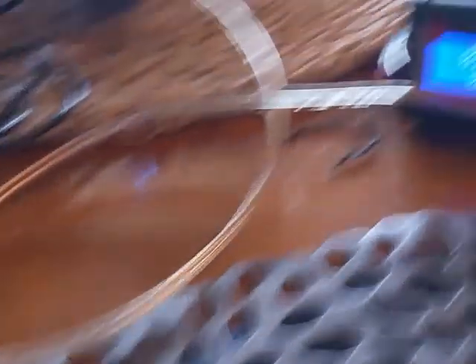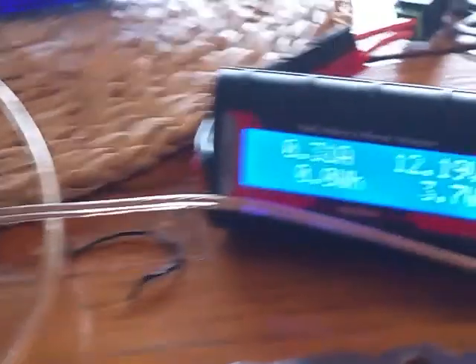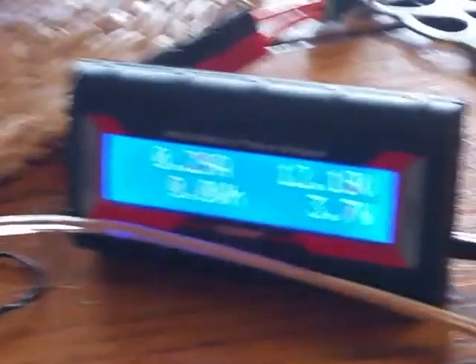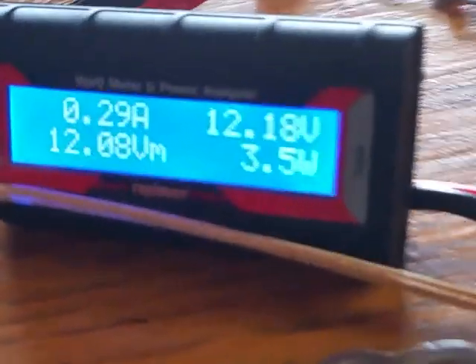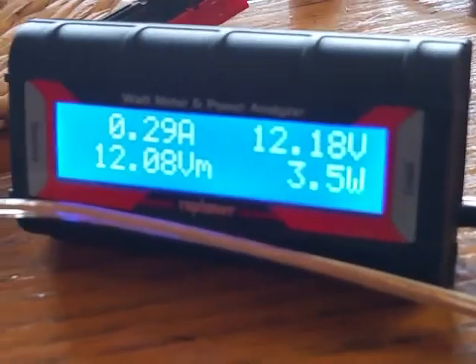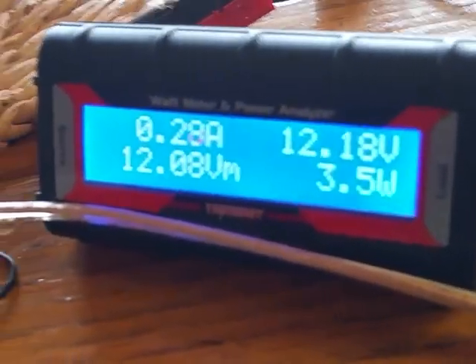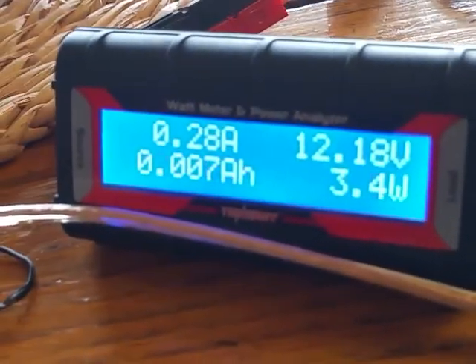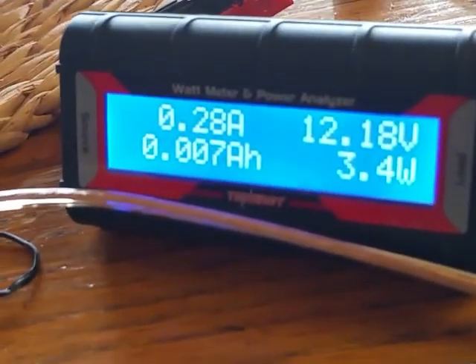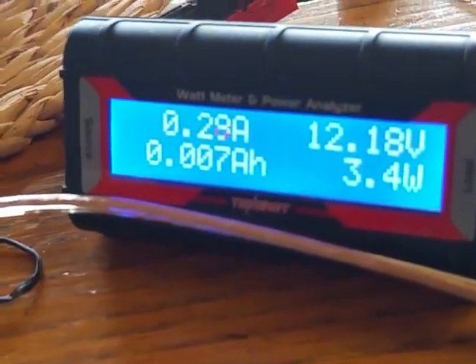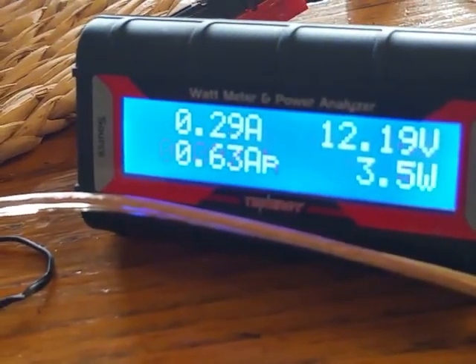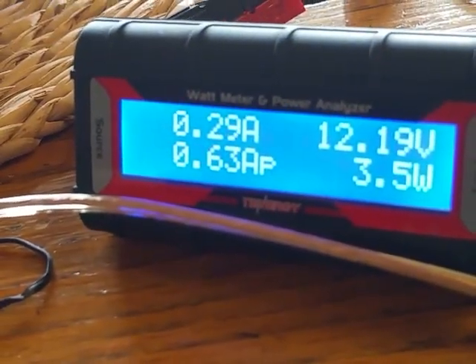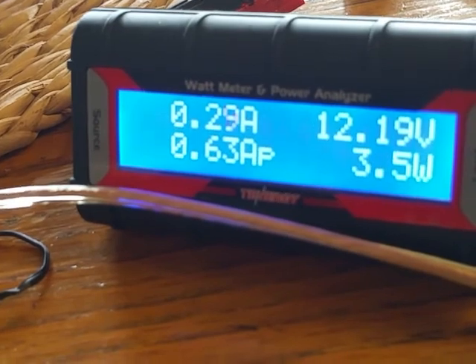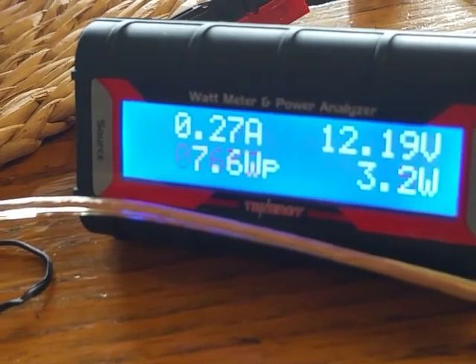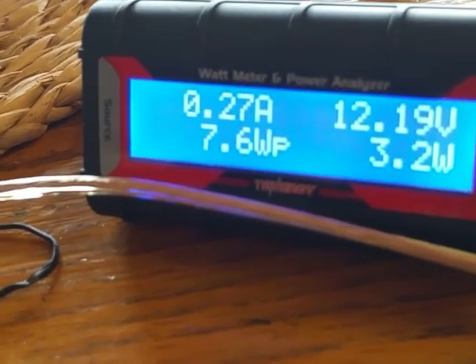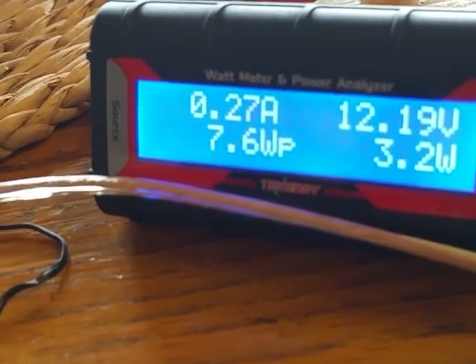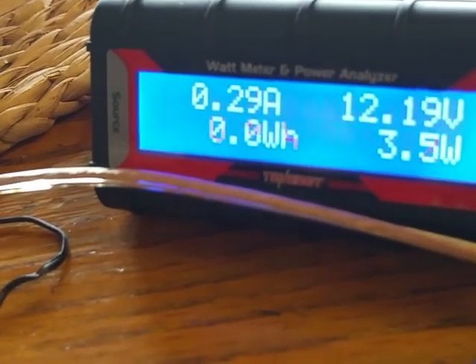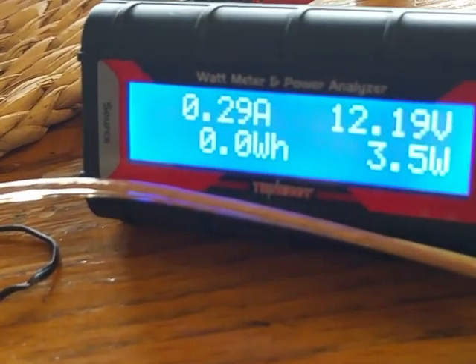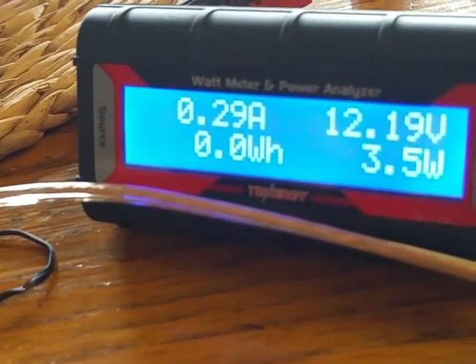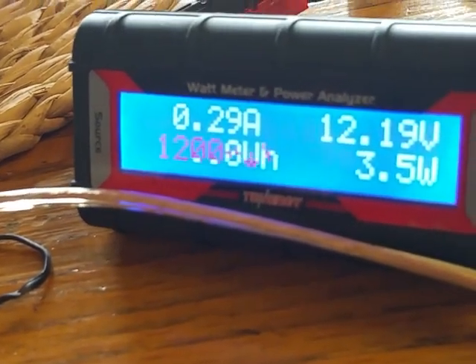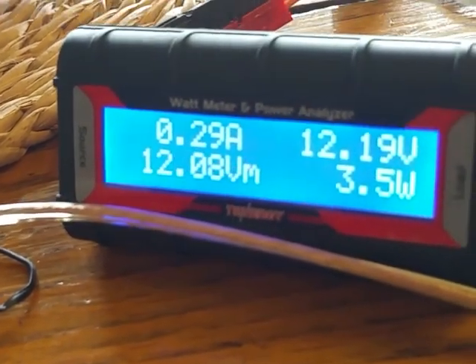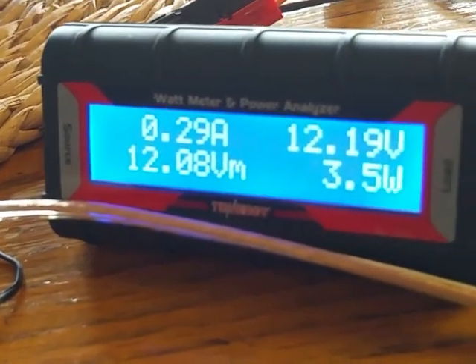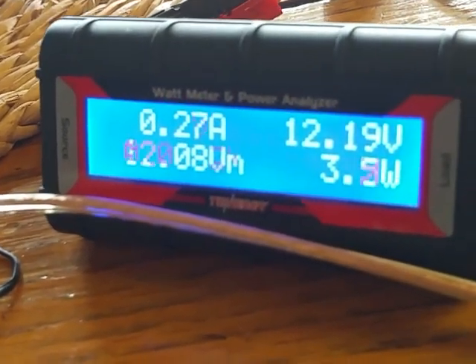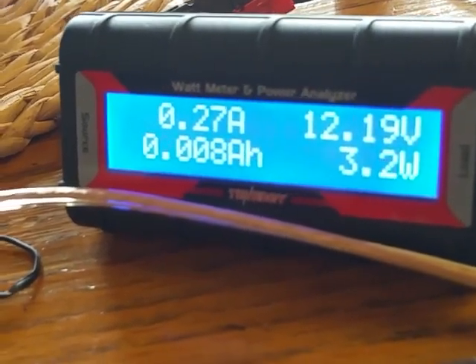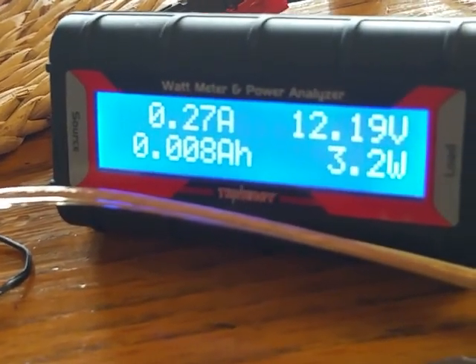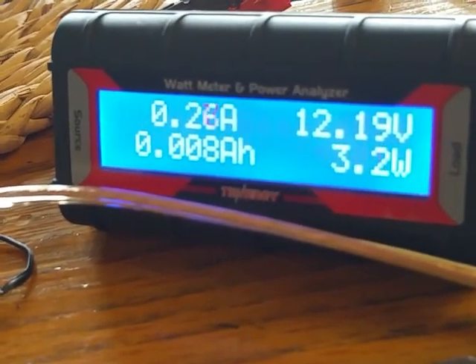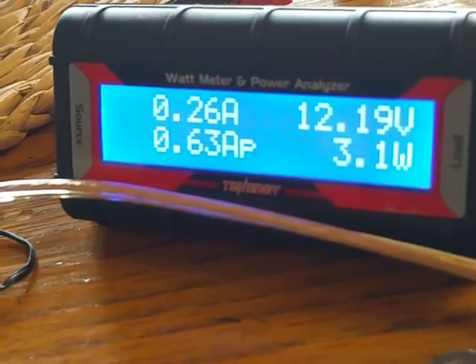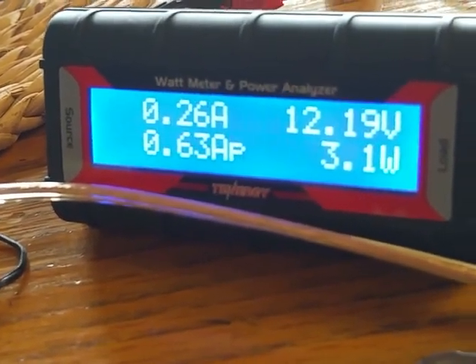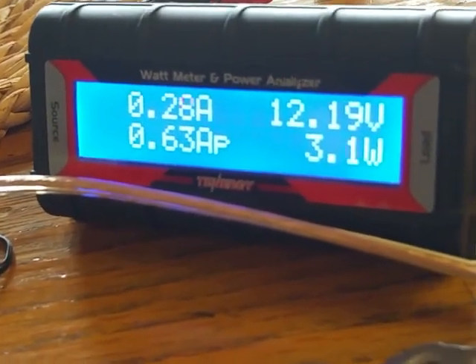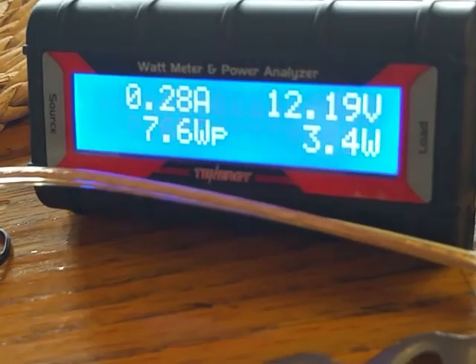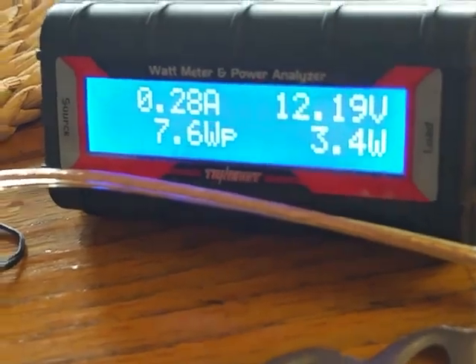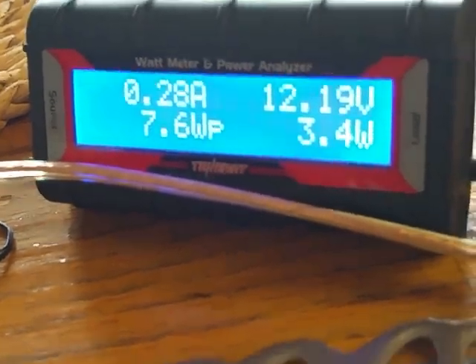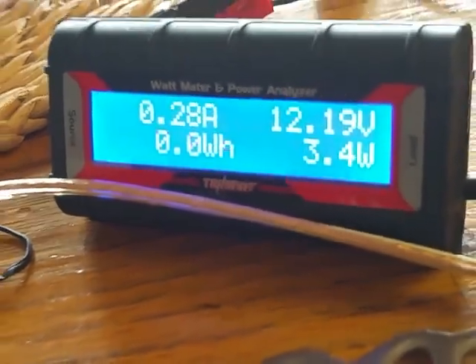Right now we're pulling around 280 milliamps — ranging about 0.27 to 0.29 — at 12.19 volts. About 3 watts.